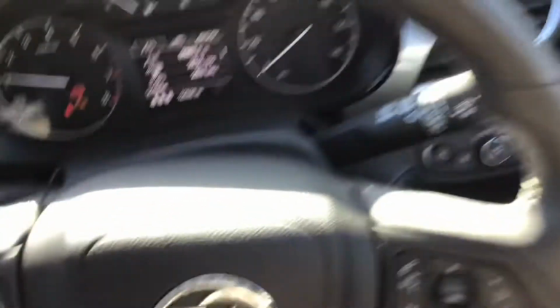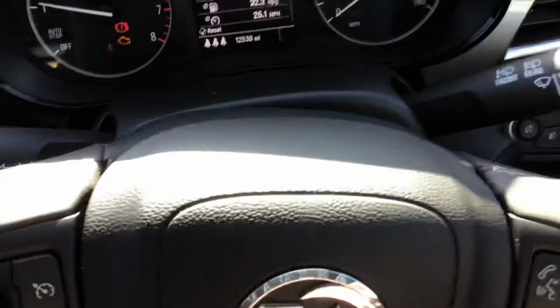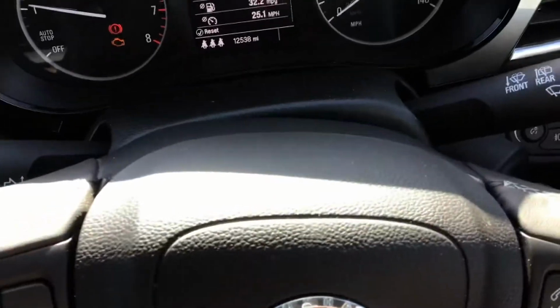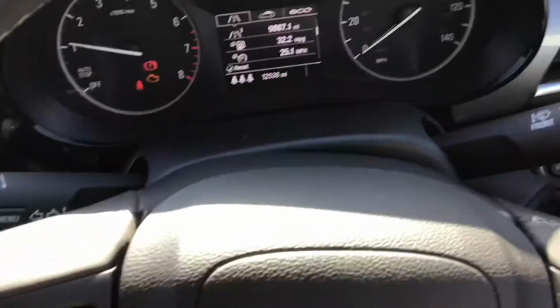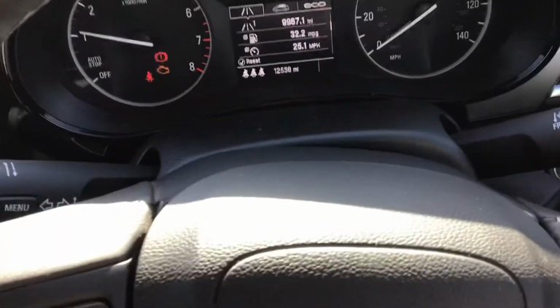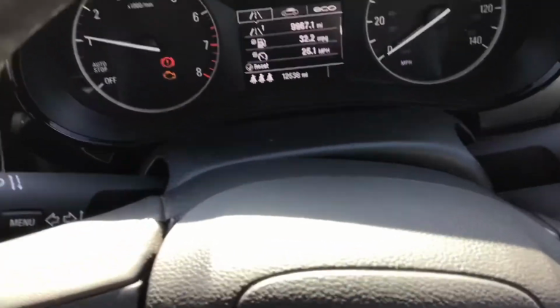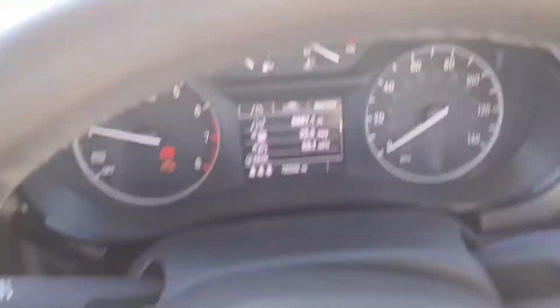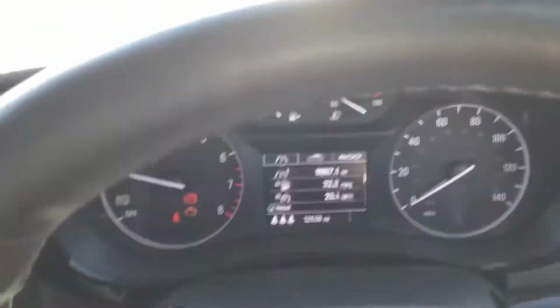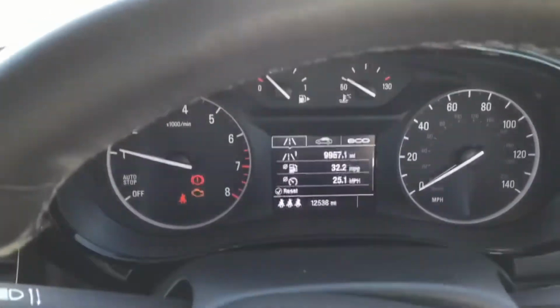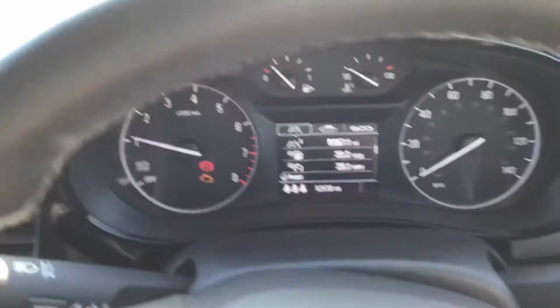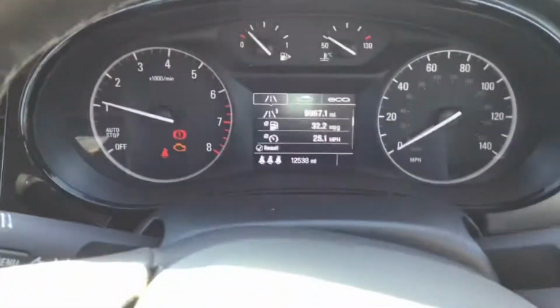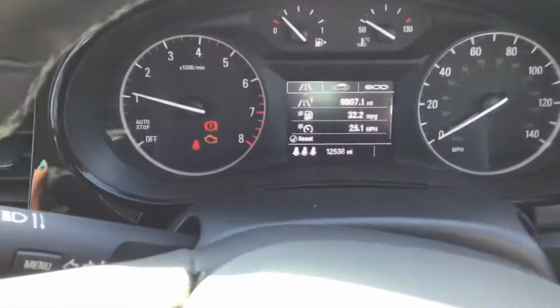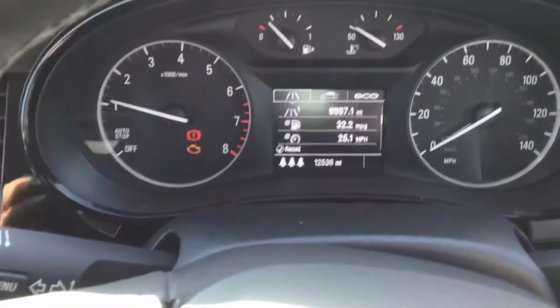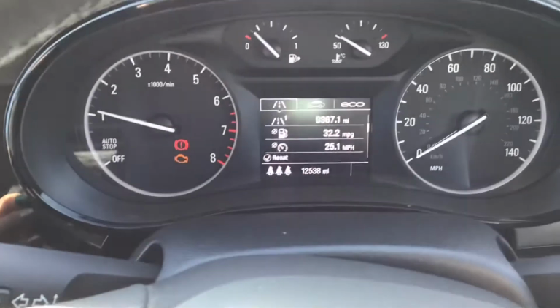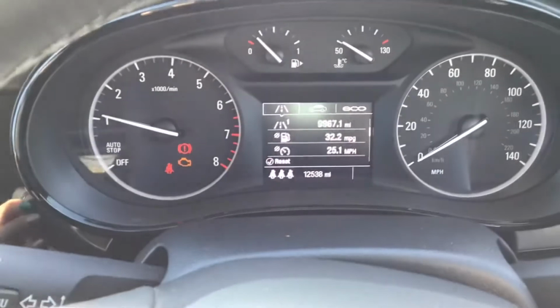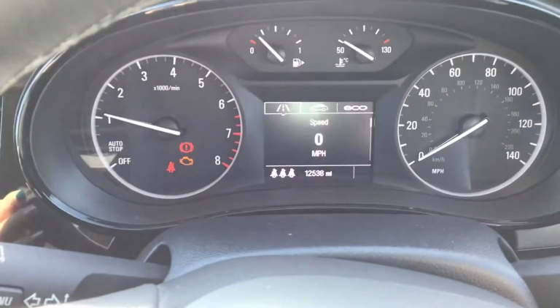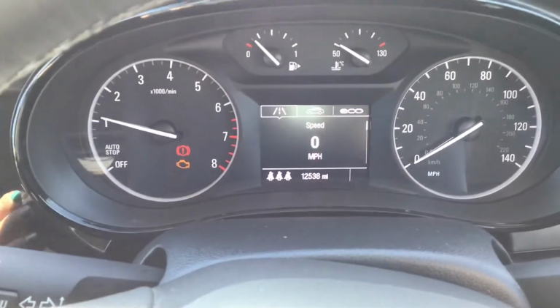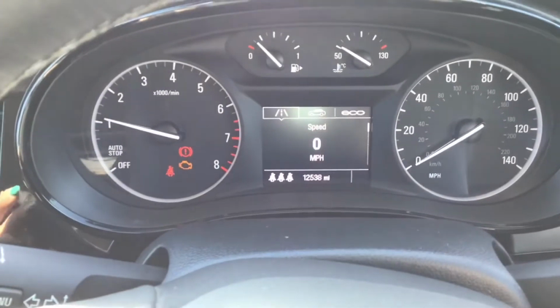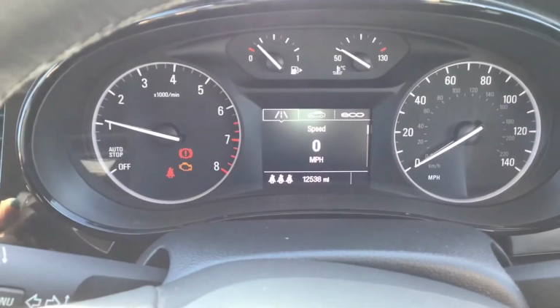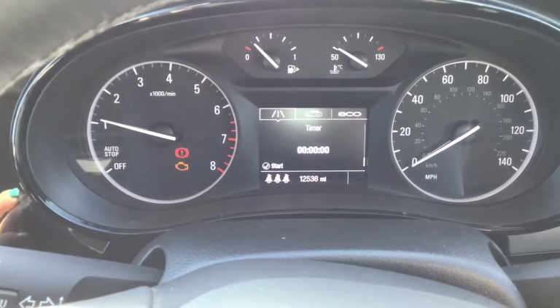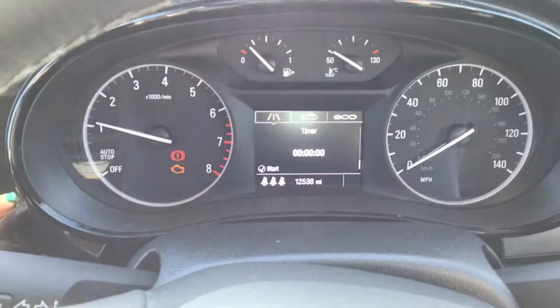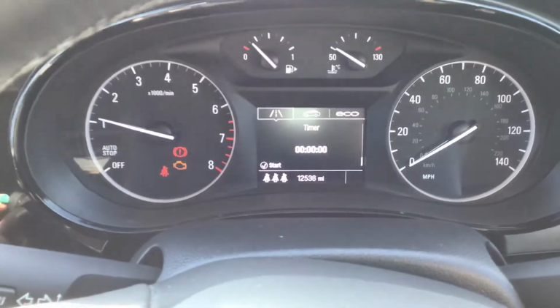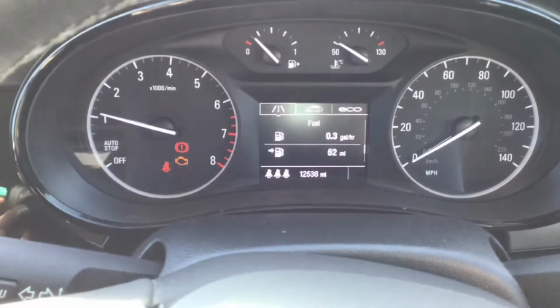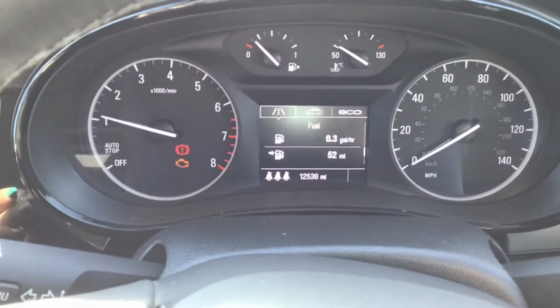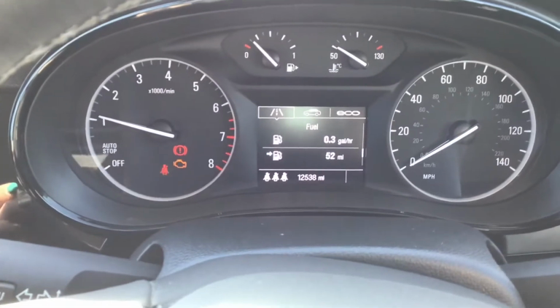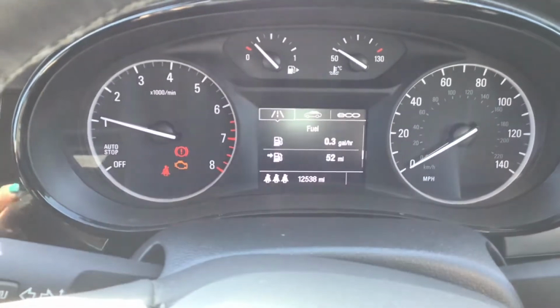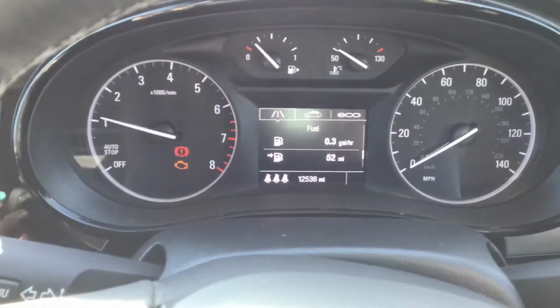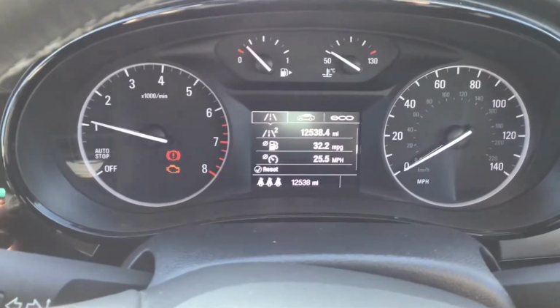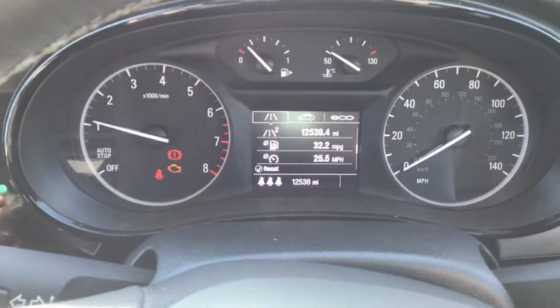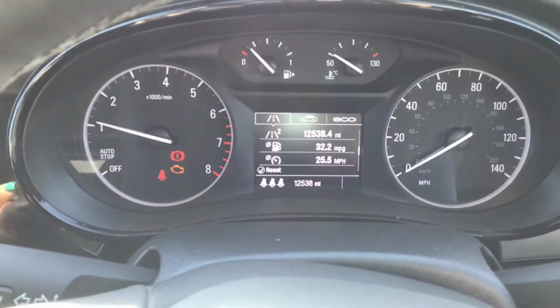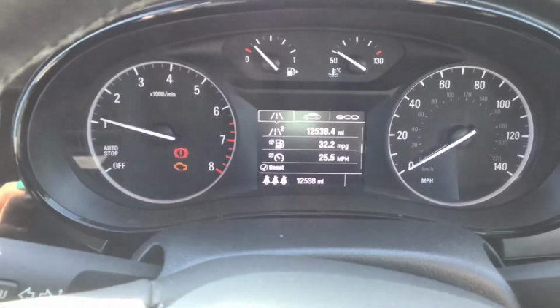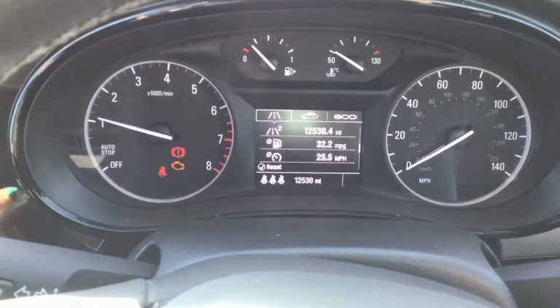And you've got your display screen with your different view options on there, and your trip computer.